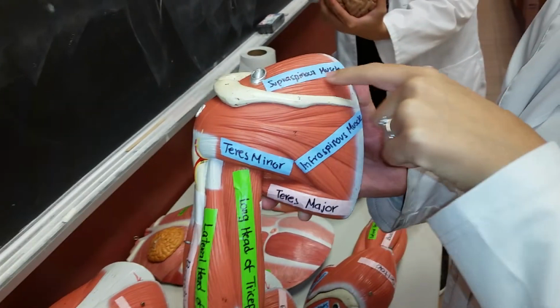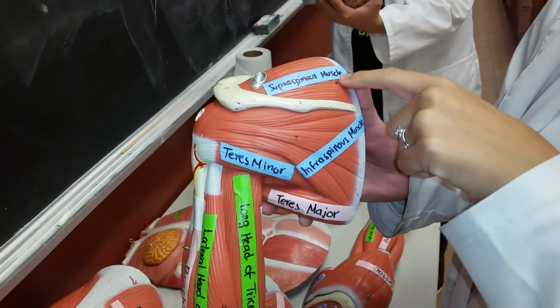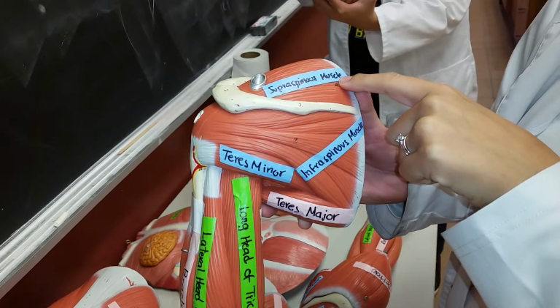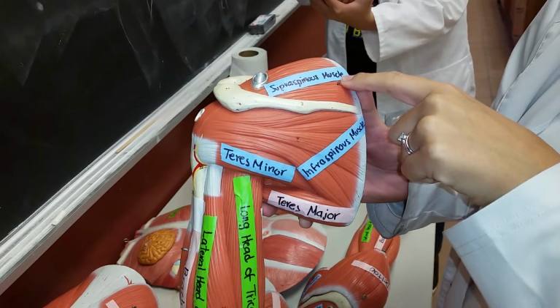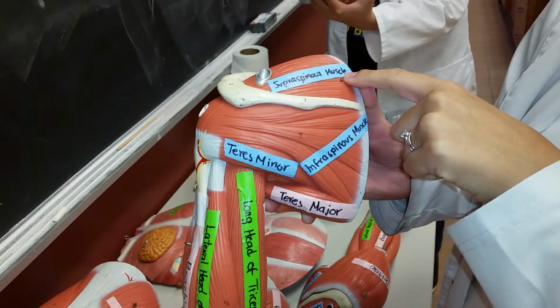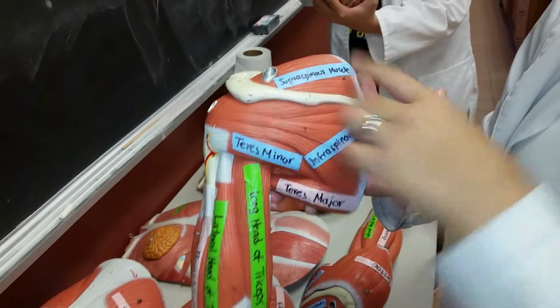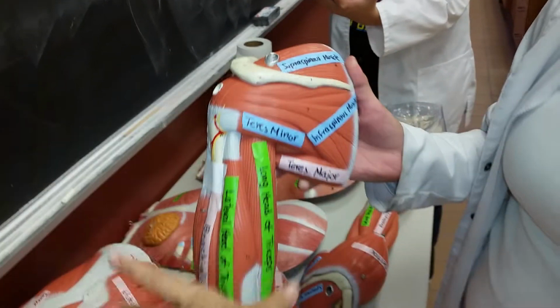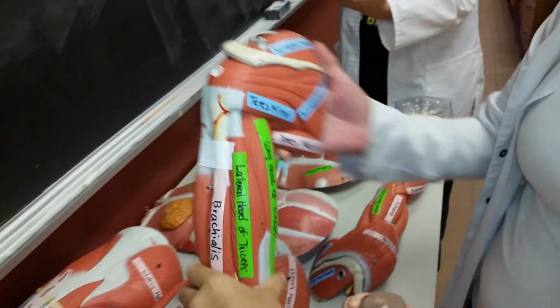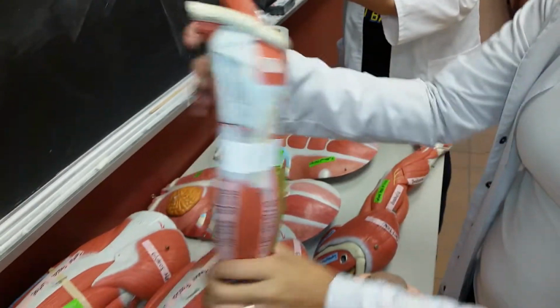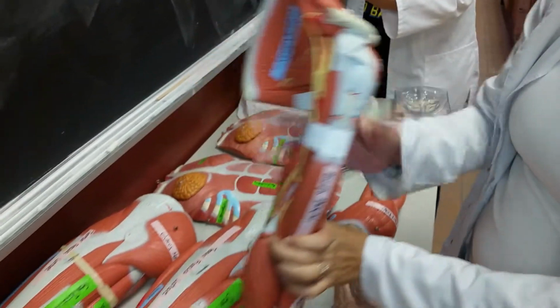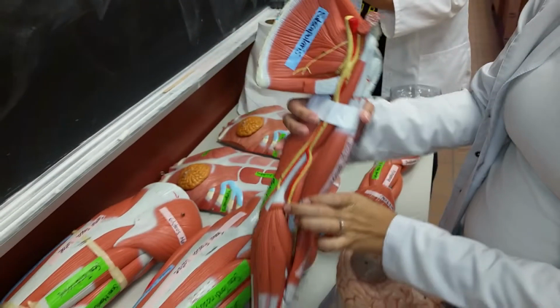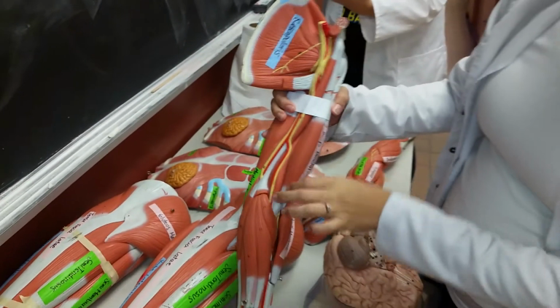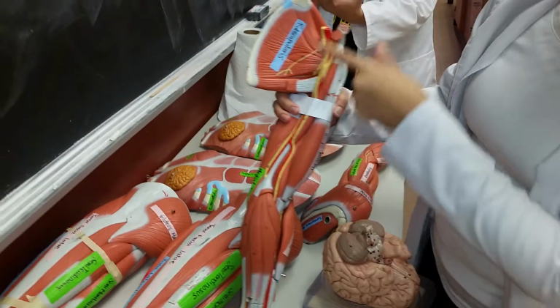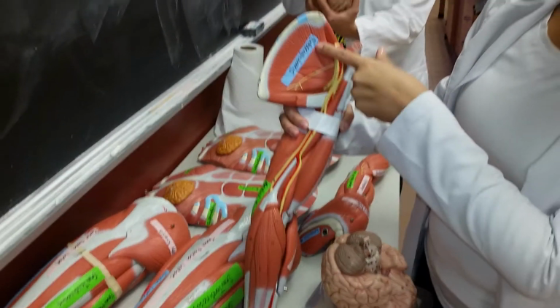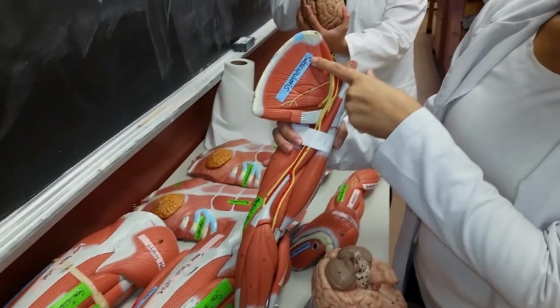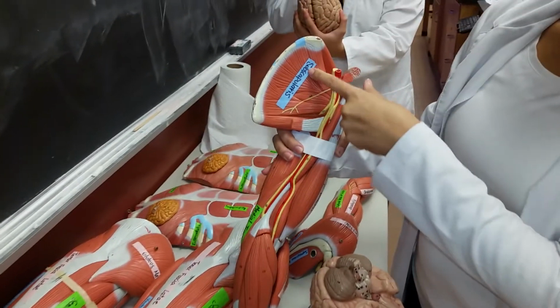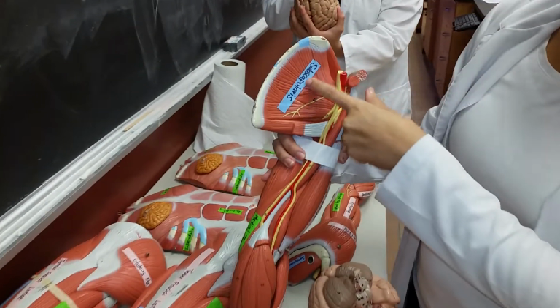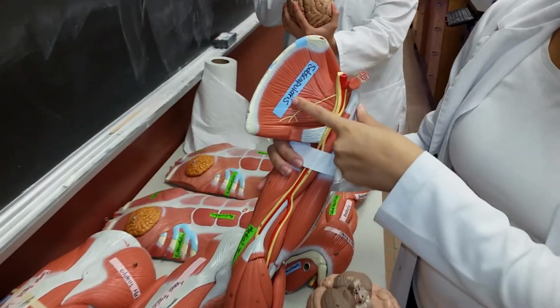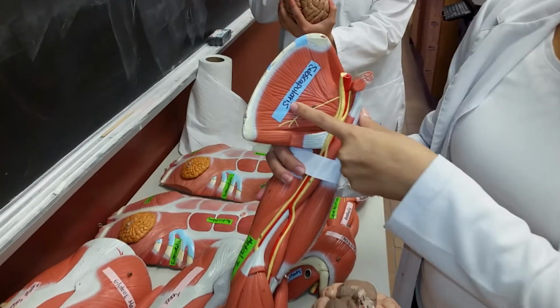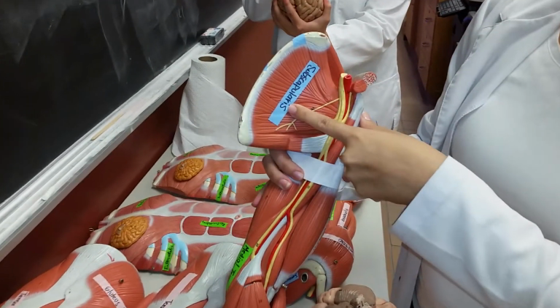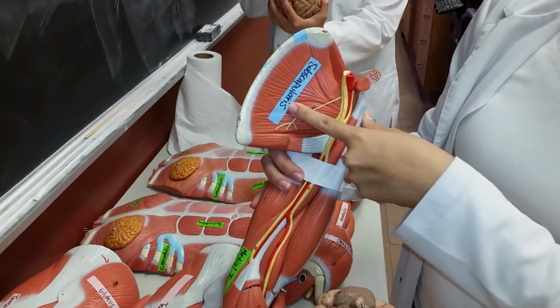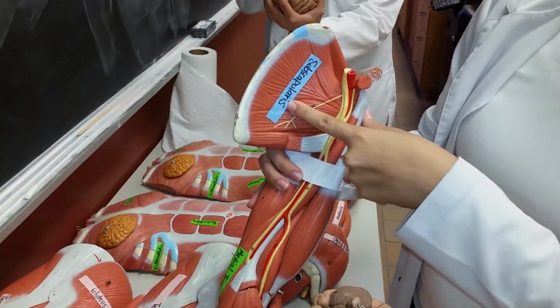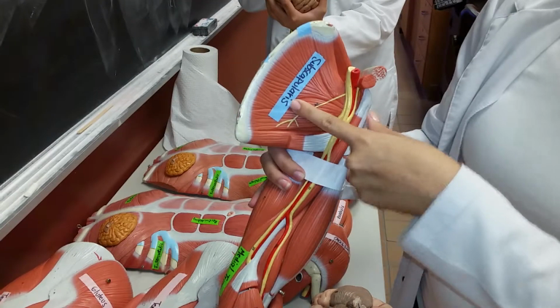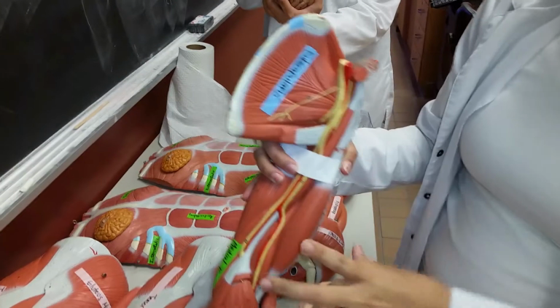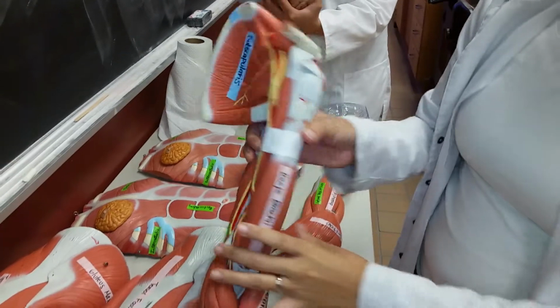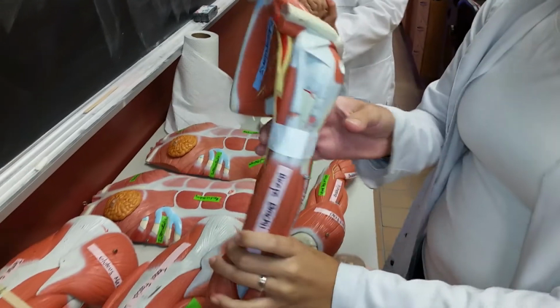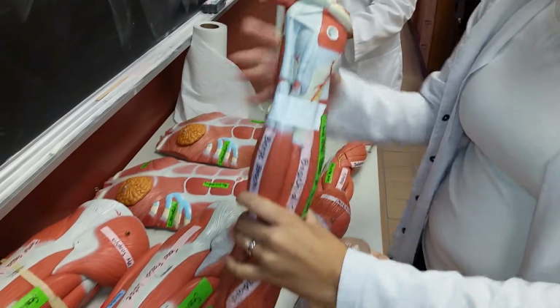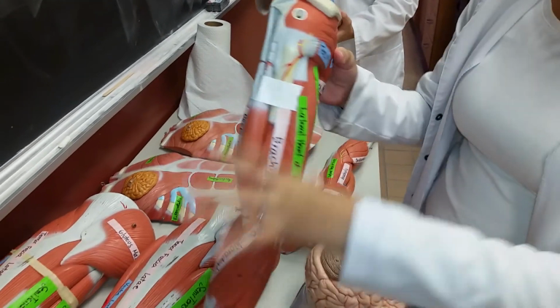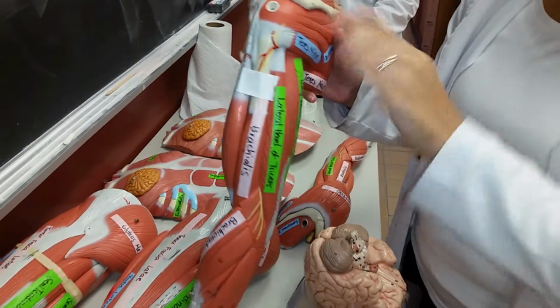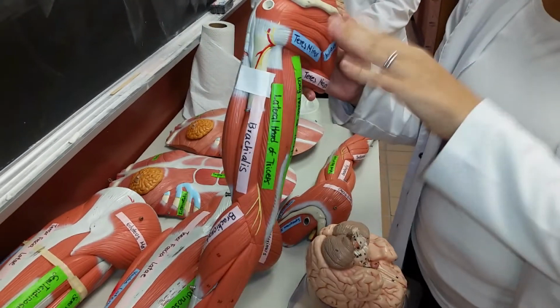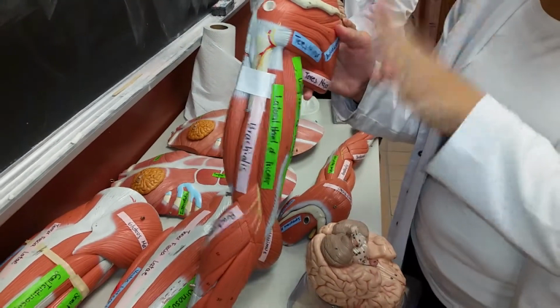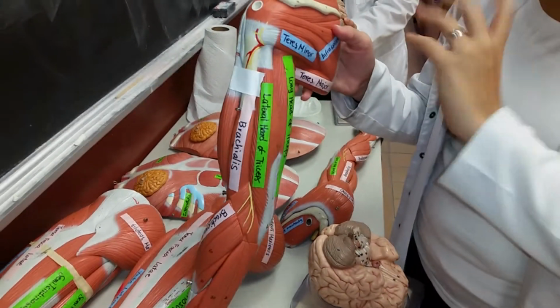Supraspinous muscle, and then anteriorly we have the subscapularis muscle — same location, same name.